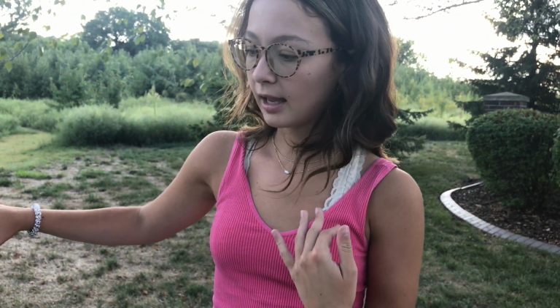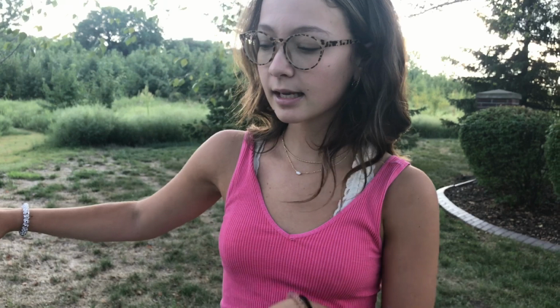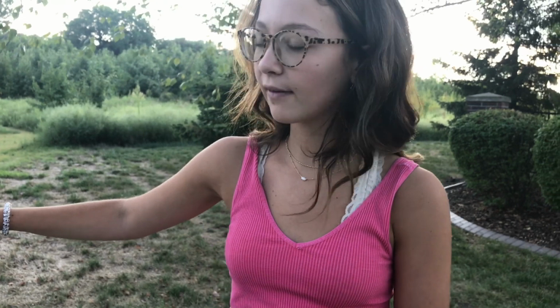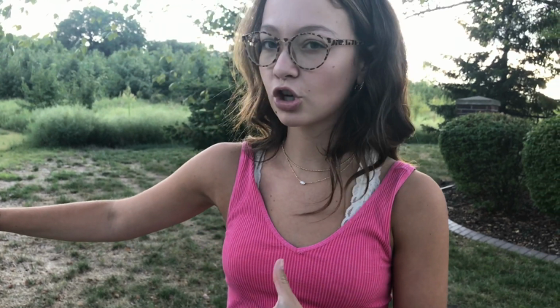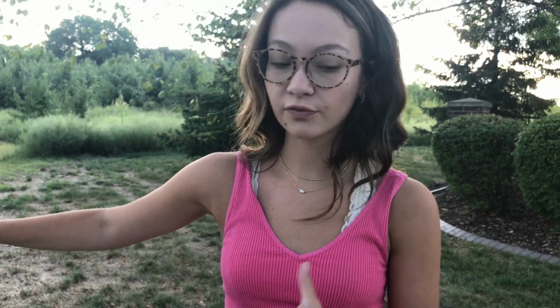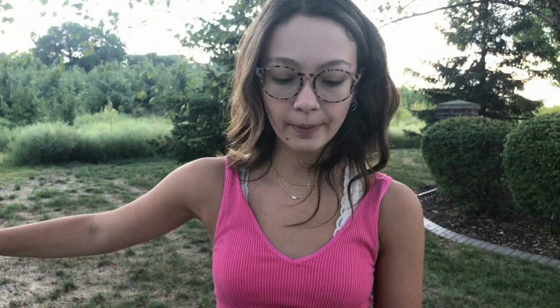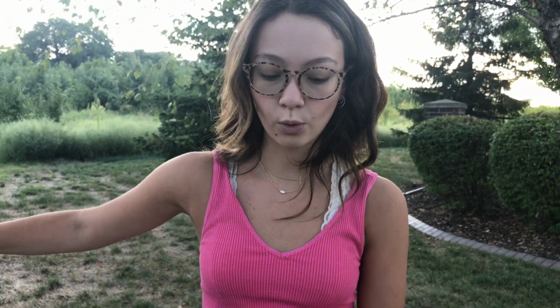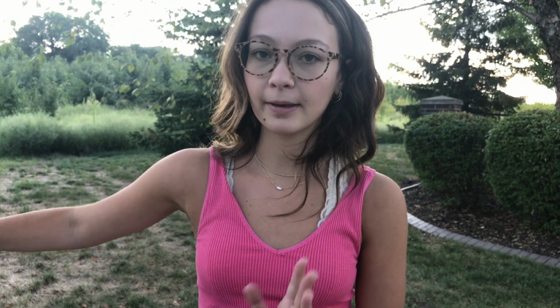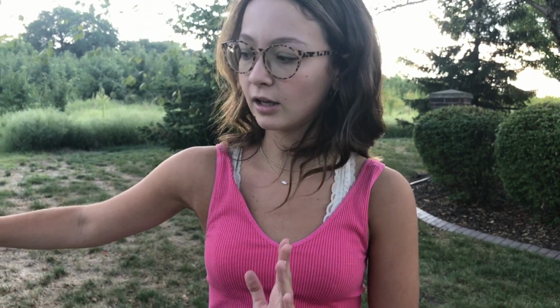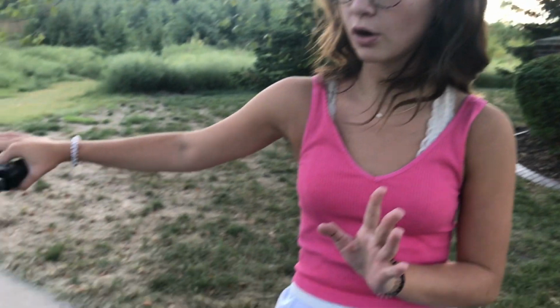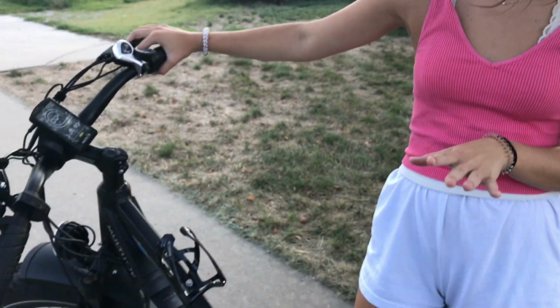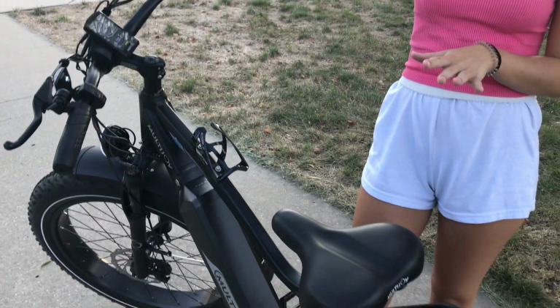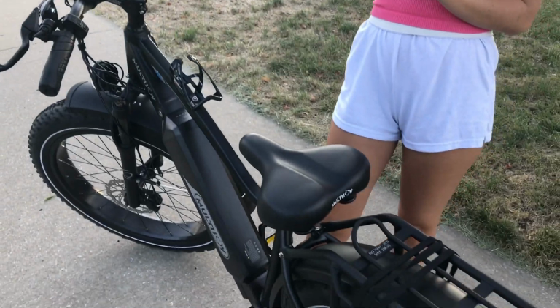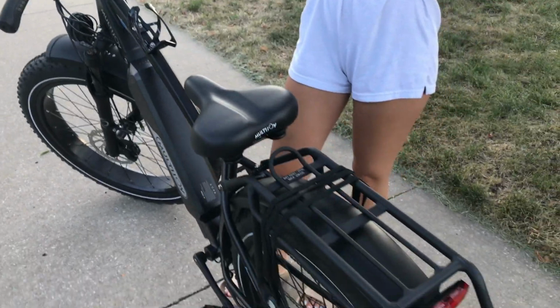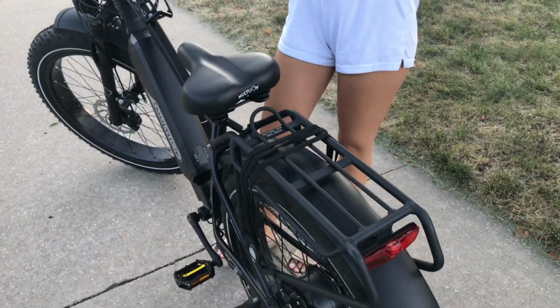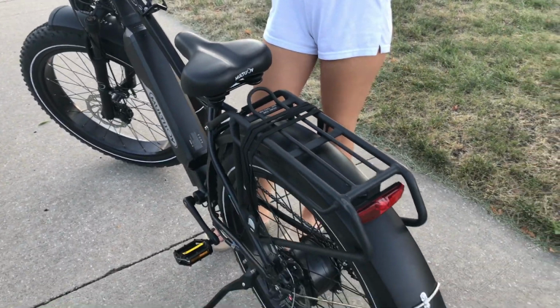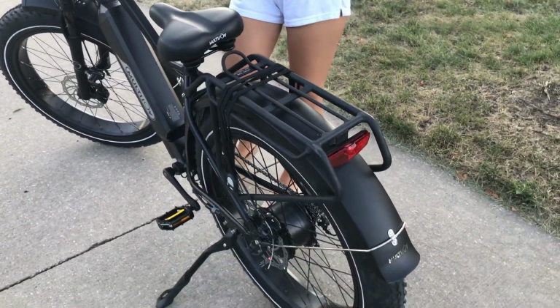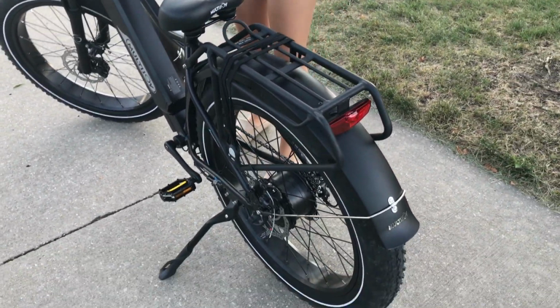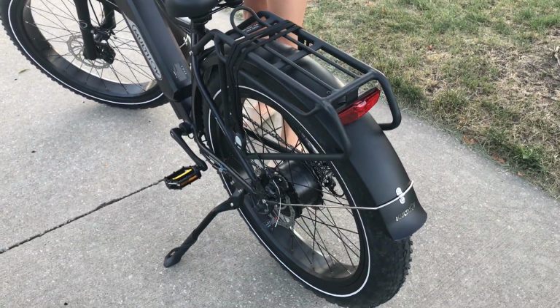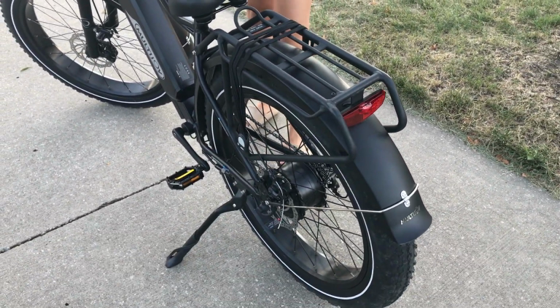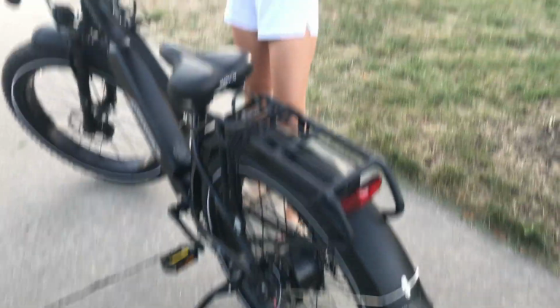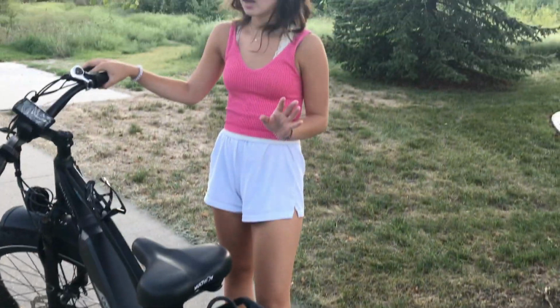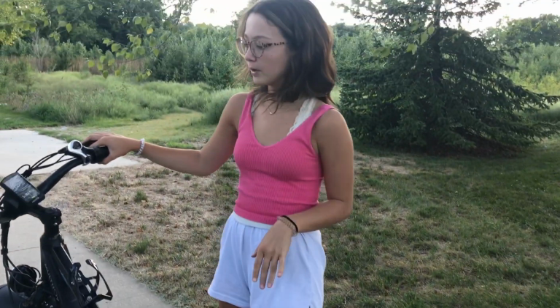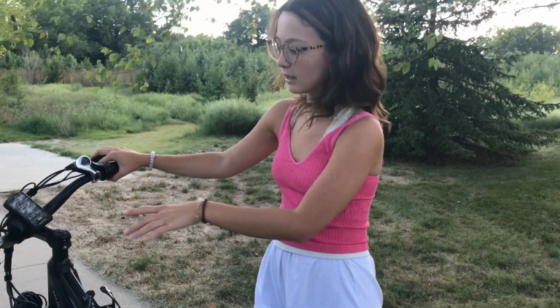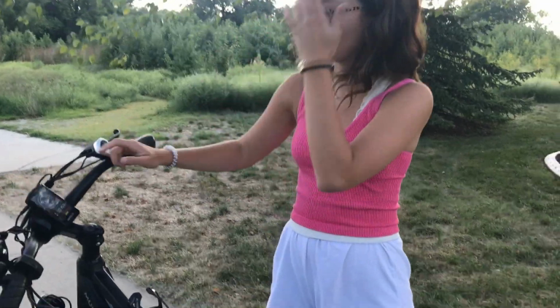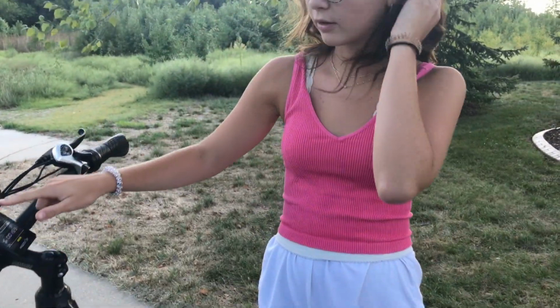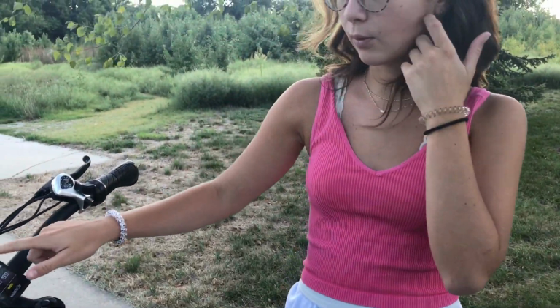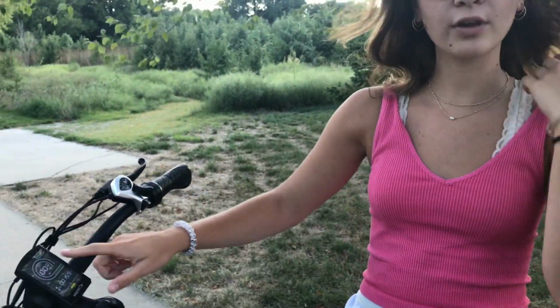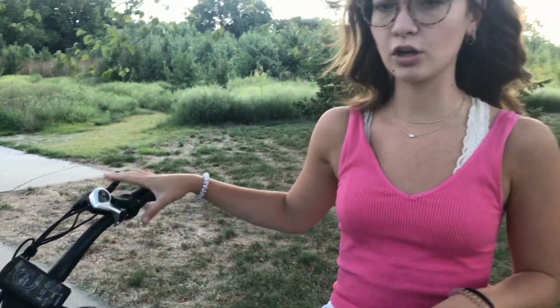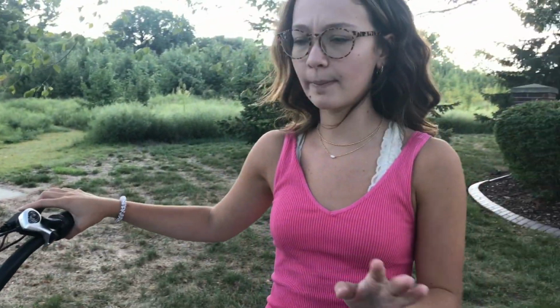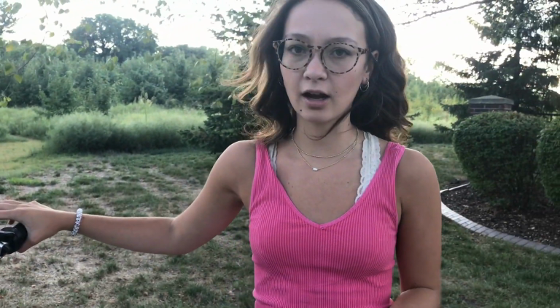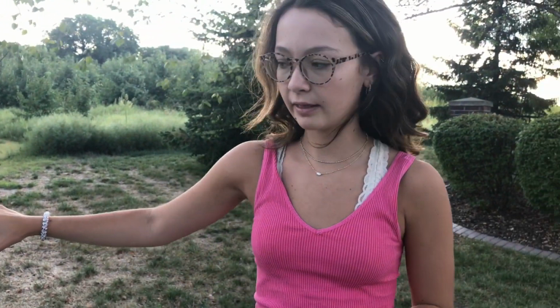It takes like over five hours to charge fully, but it's worth it because it goes over like 80 miles. One time I've ridden it, it went like over 100, which is super nice. You can see on here what level the battery is at, so you don't have to worry about it dying on you or anything.